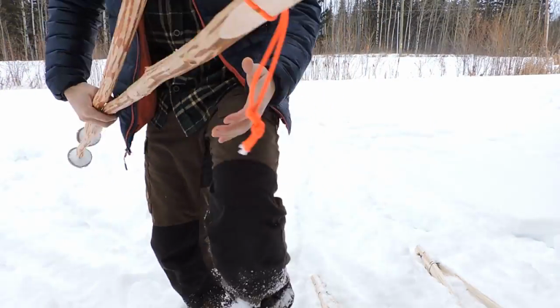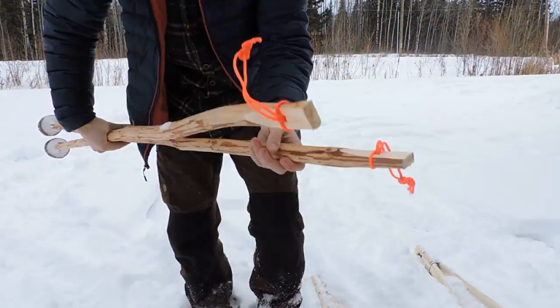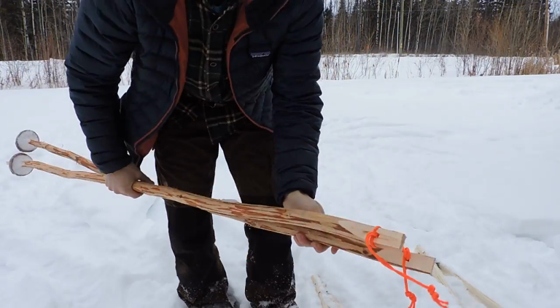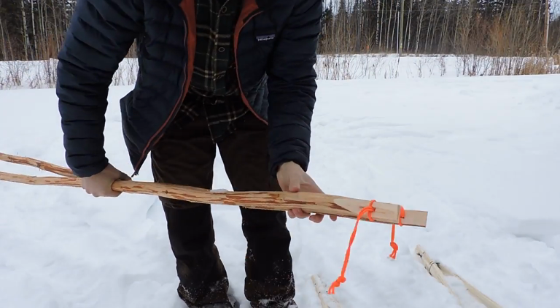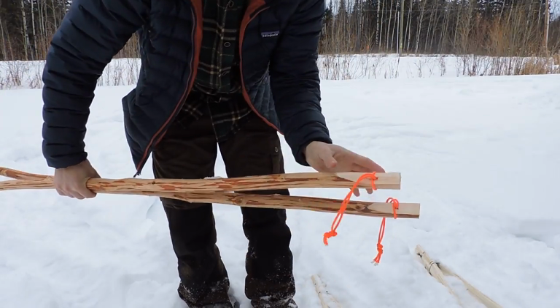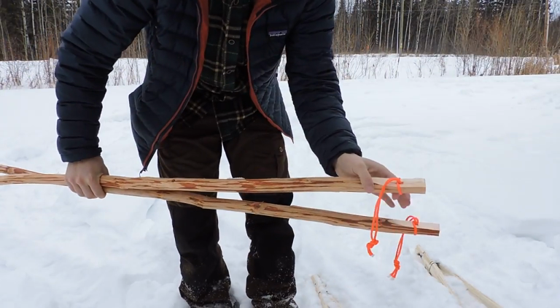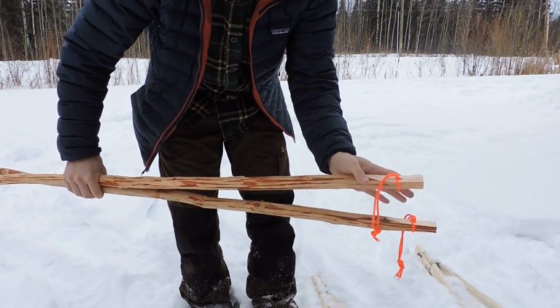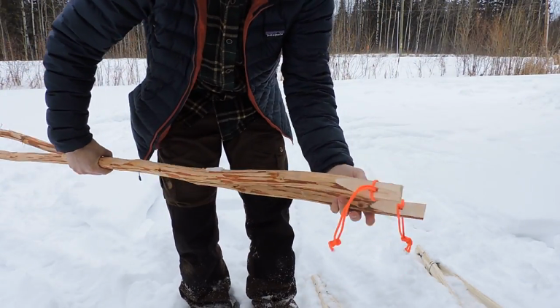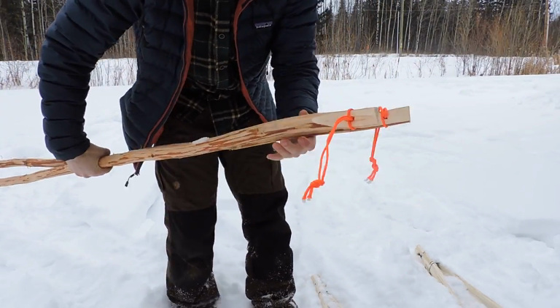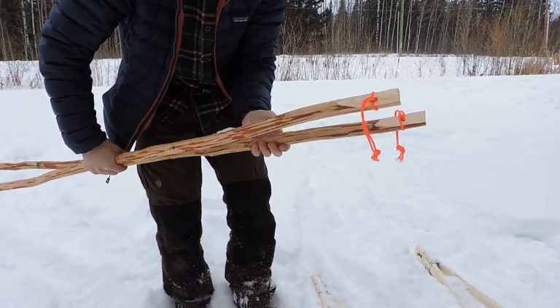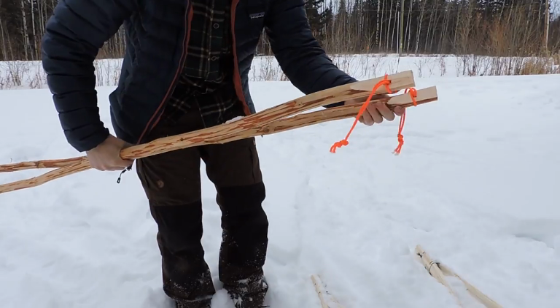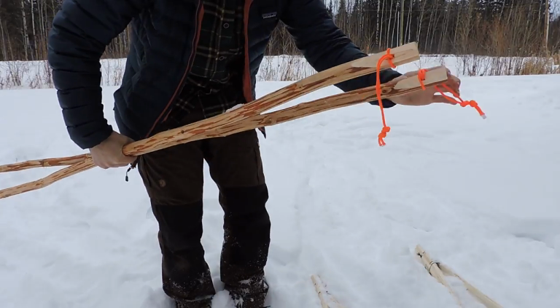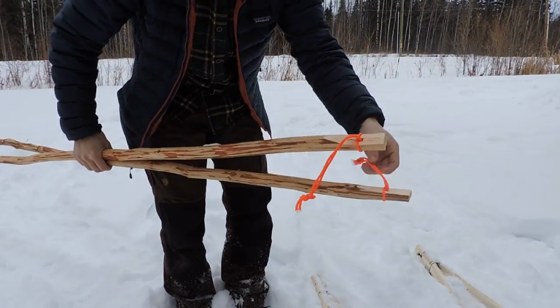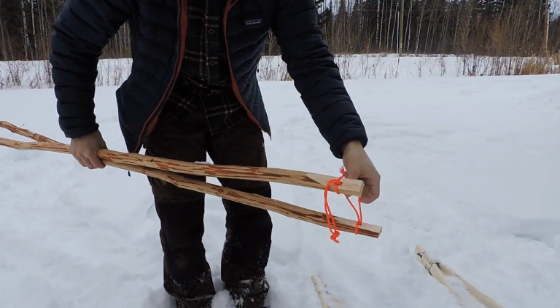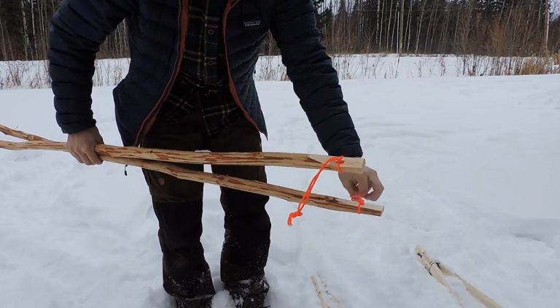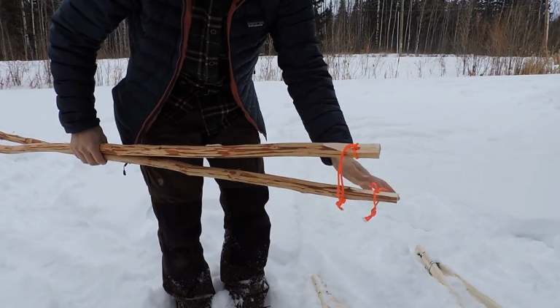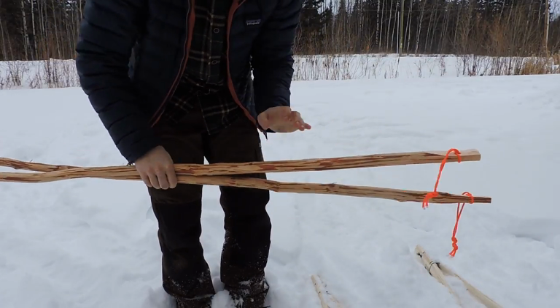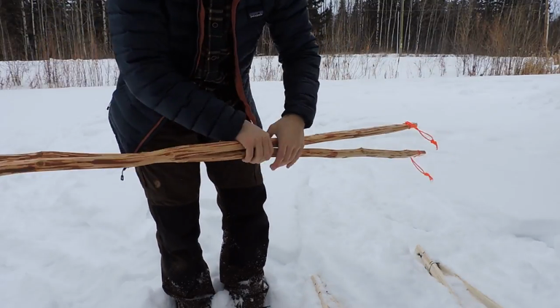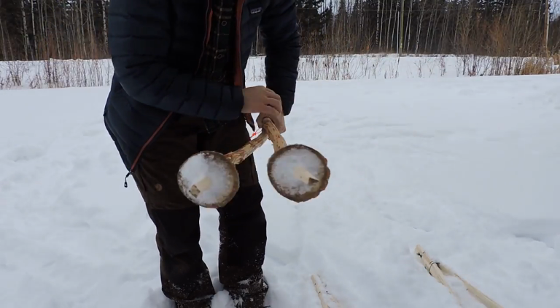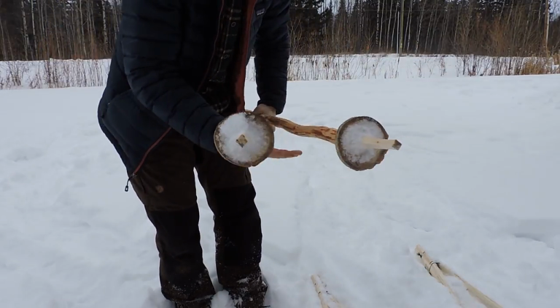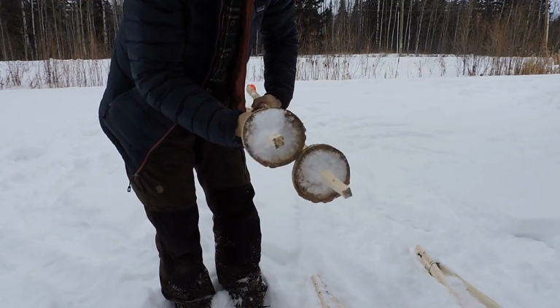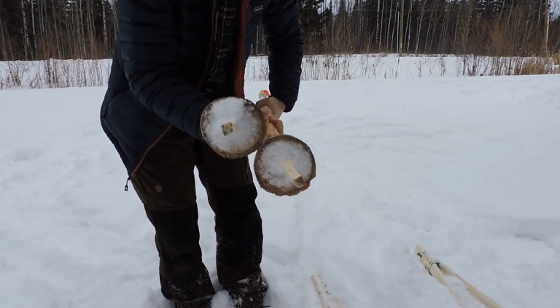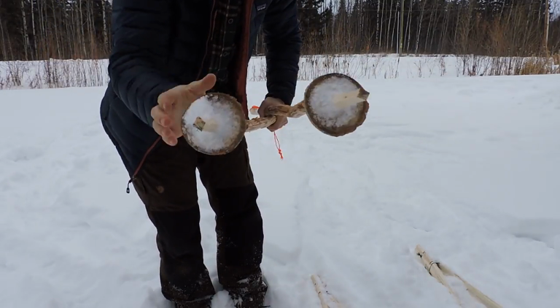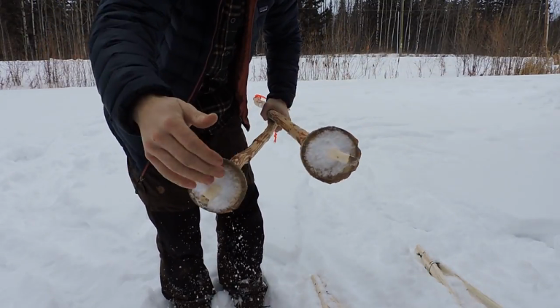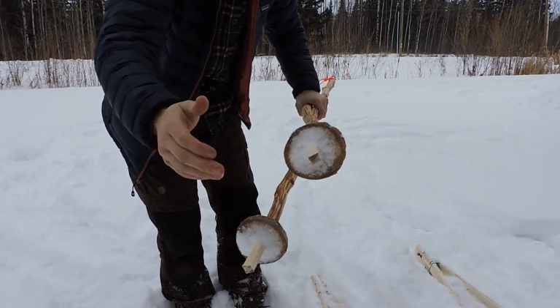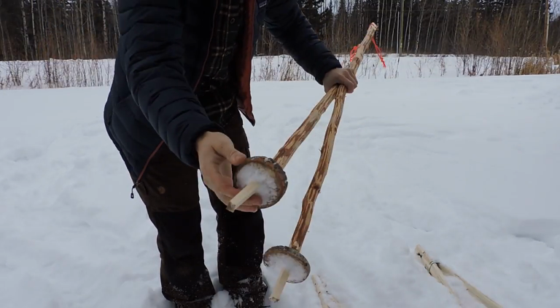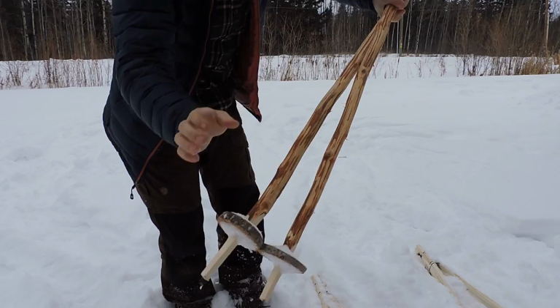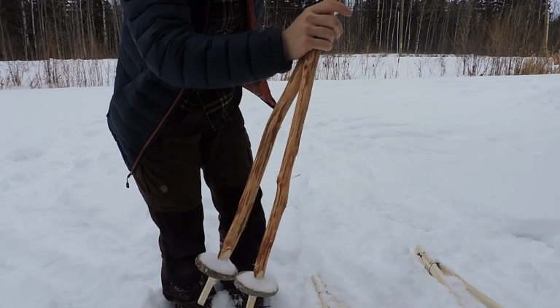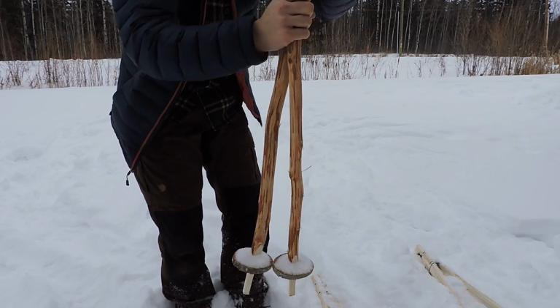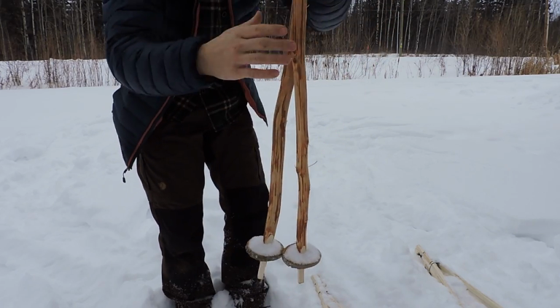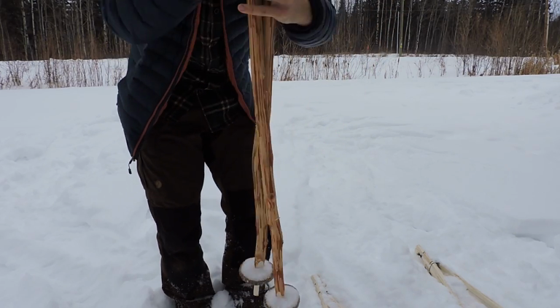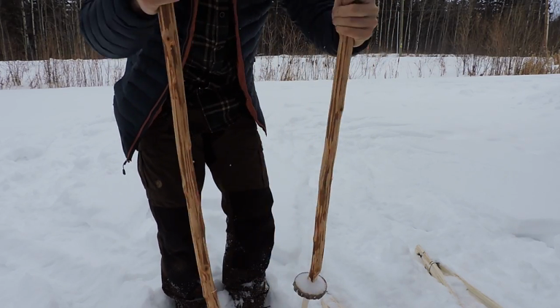For the challenge we also had to build these sticks. I've got a lanyard at each end, and at the bottom I put stoppers.